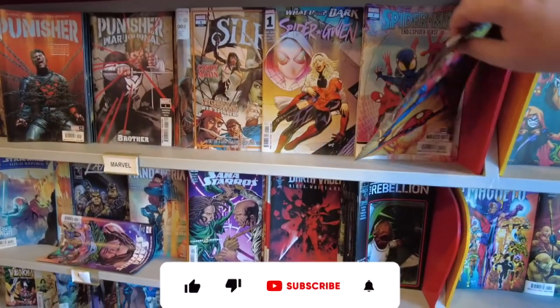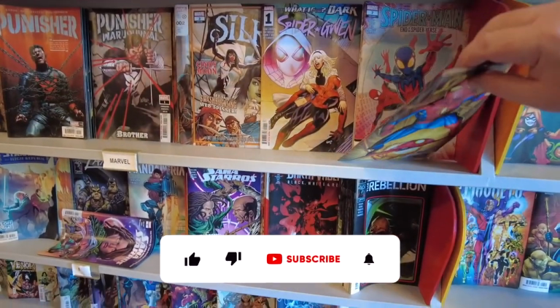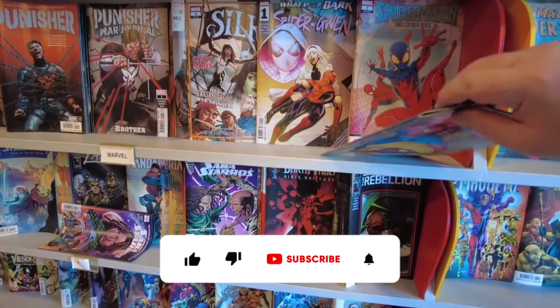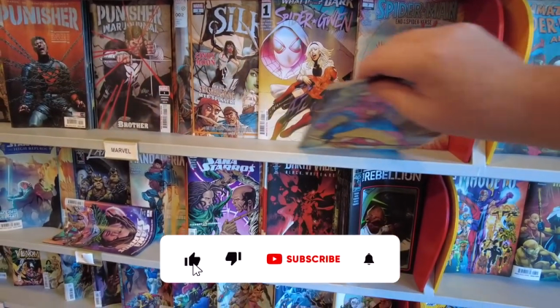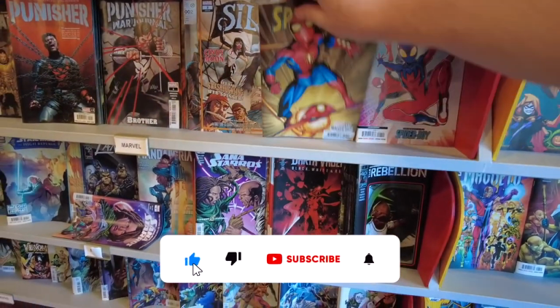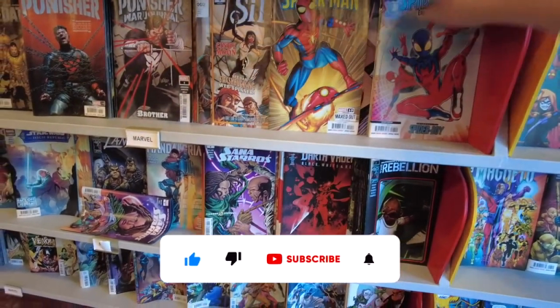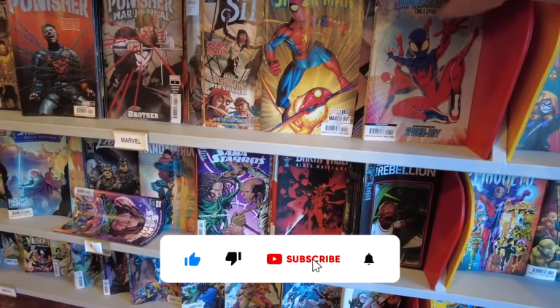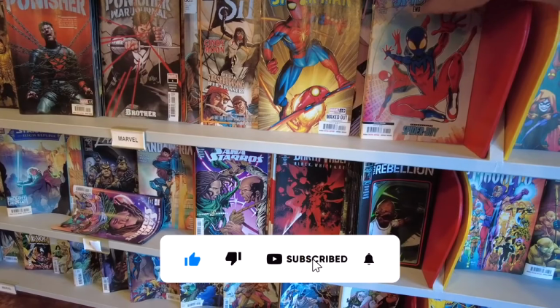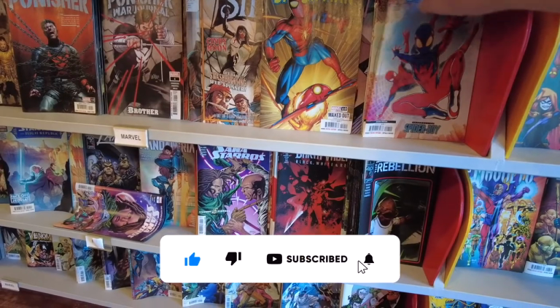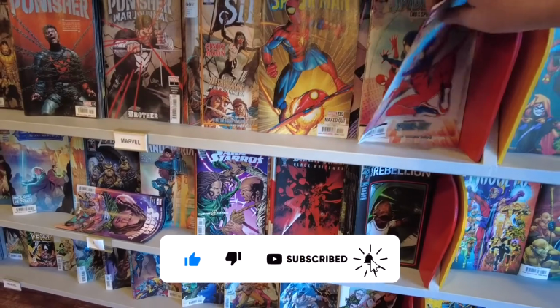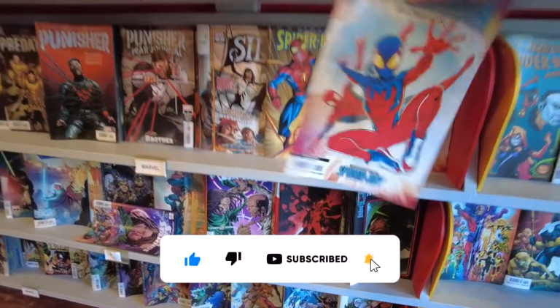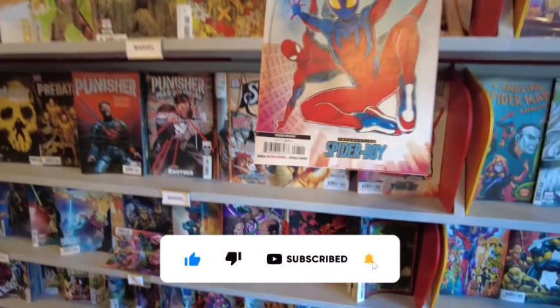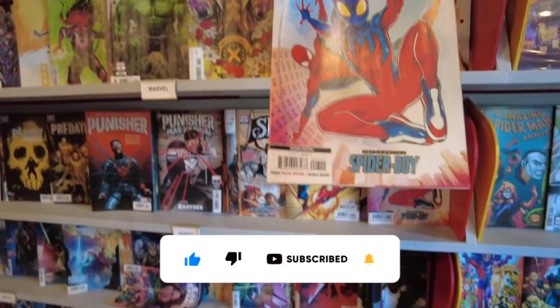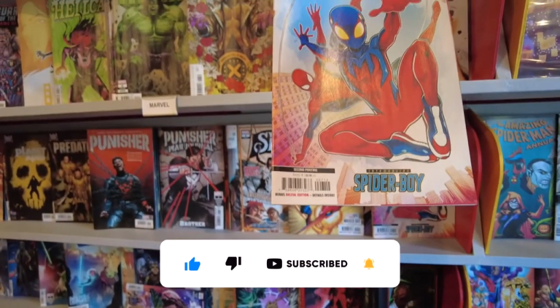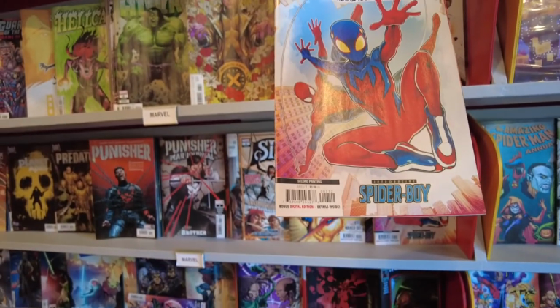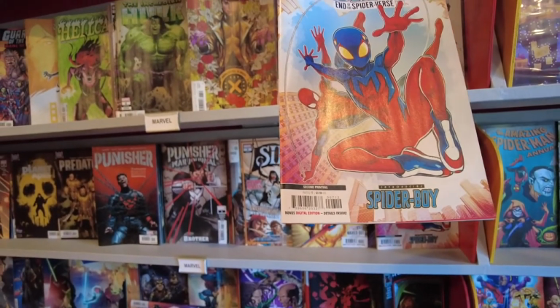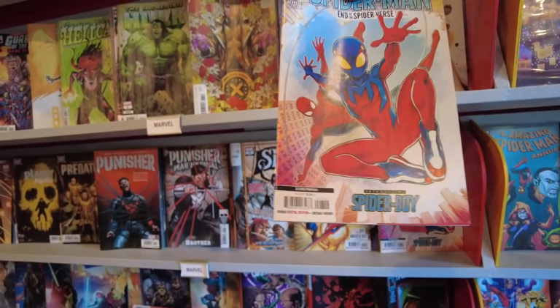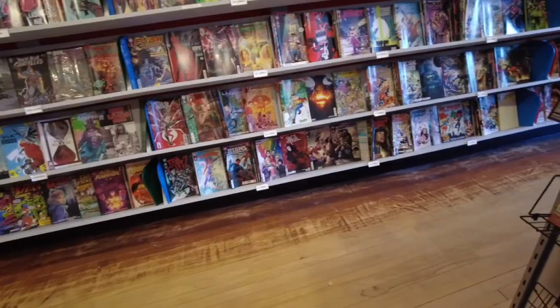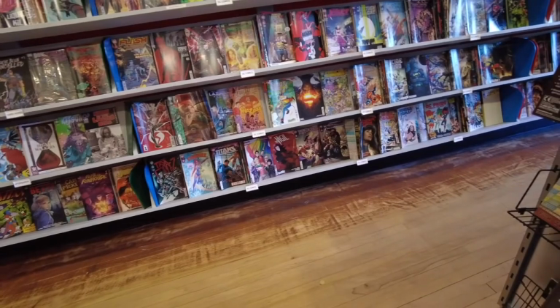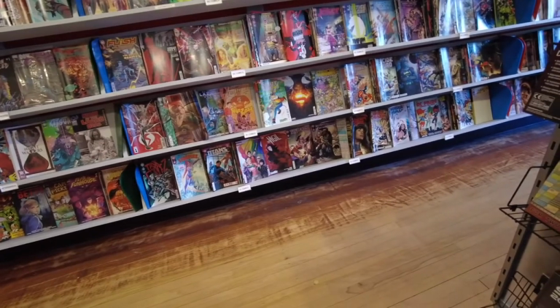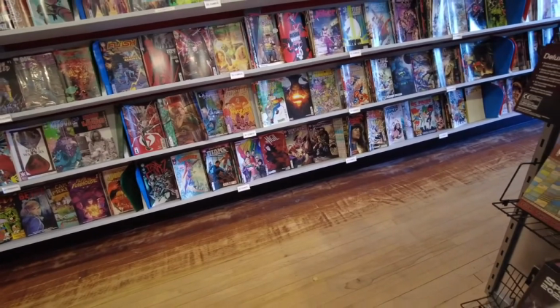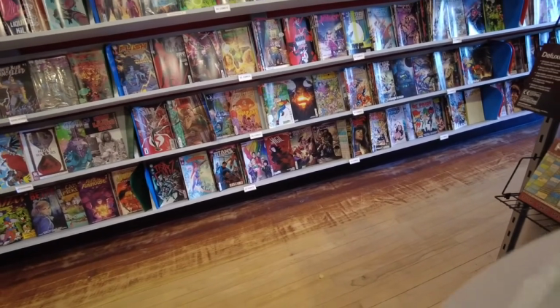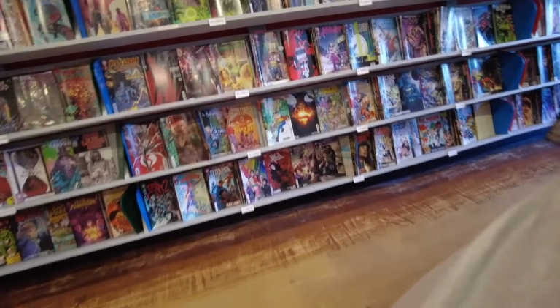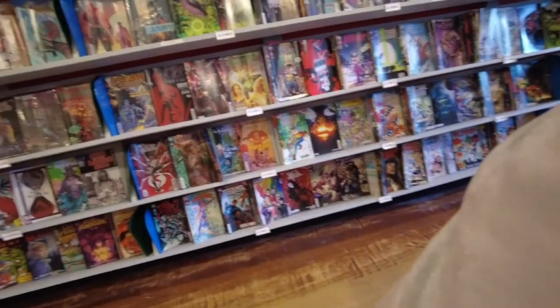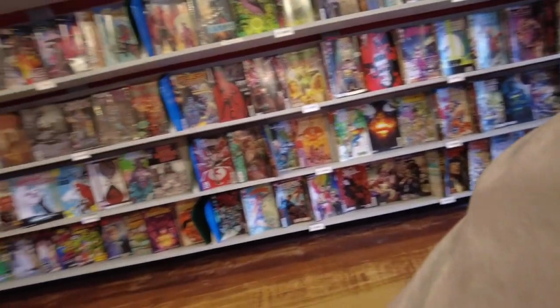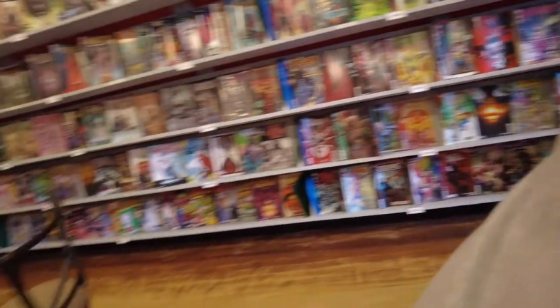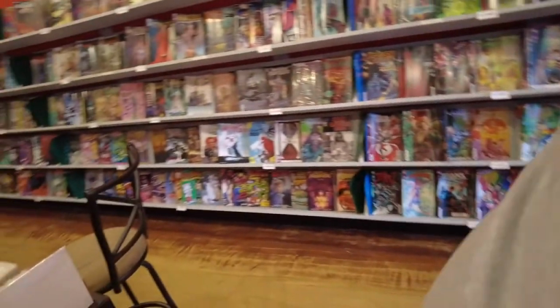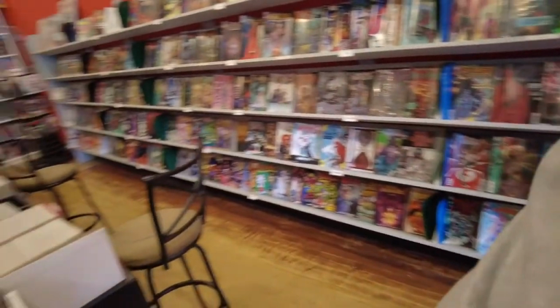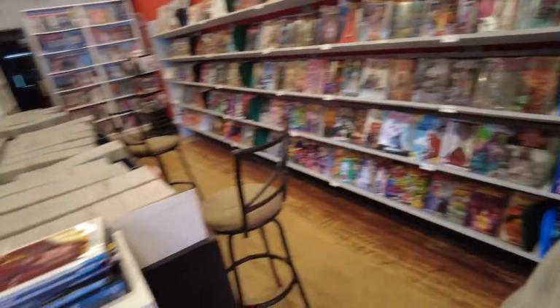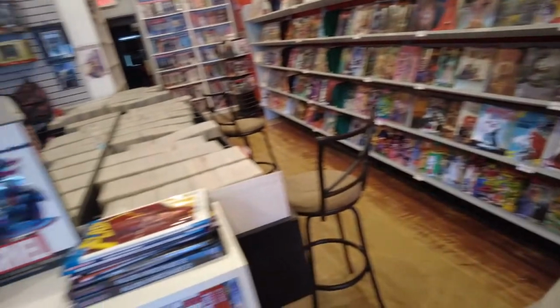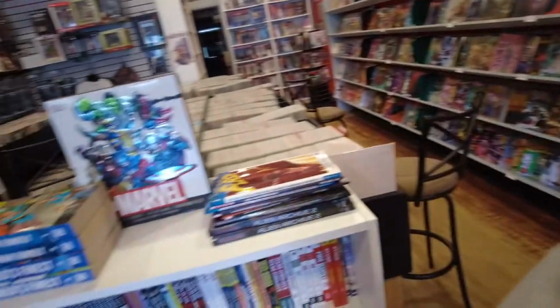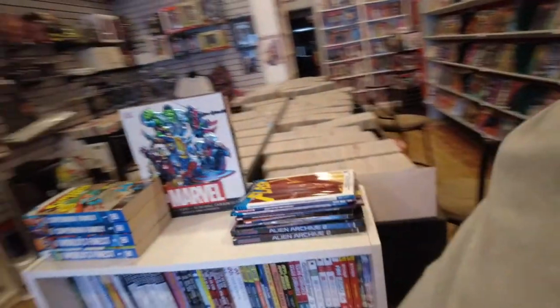And we got some new books here. I'll peruse these, see what's going on. We got that Punisher. We got the Spider-Boy number seven — the hottest book ever, the 45th version of Spider-Man. Boom. If you believe that hype, should I grab that book? Let me know in the comments.